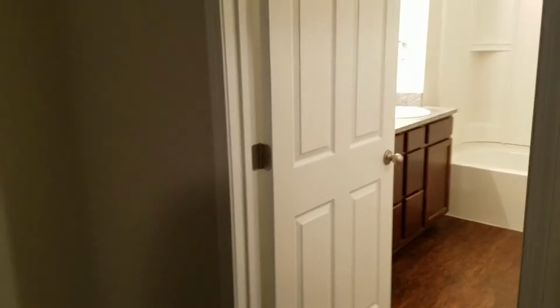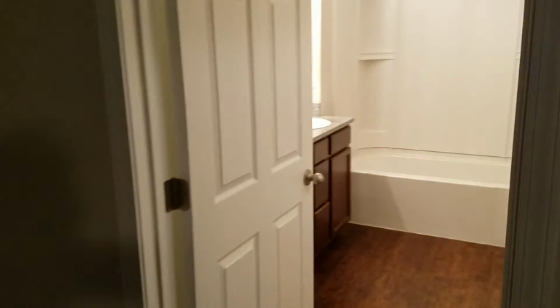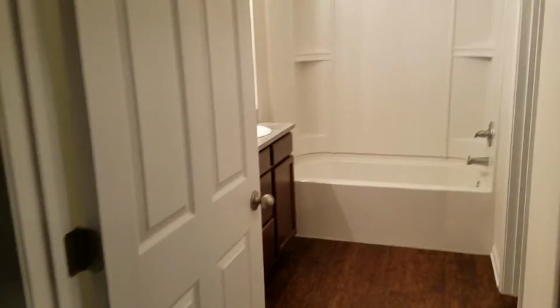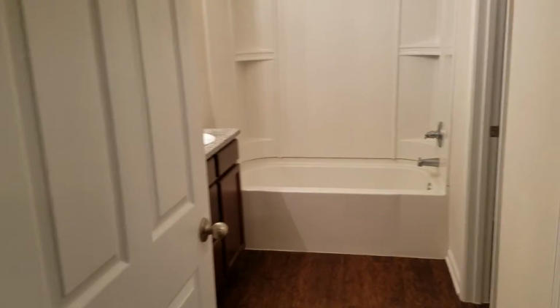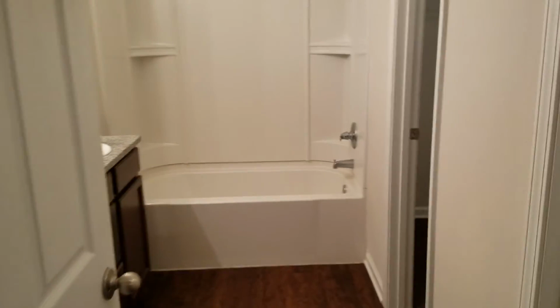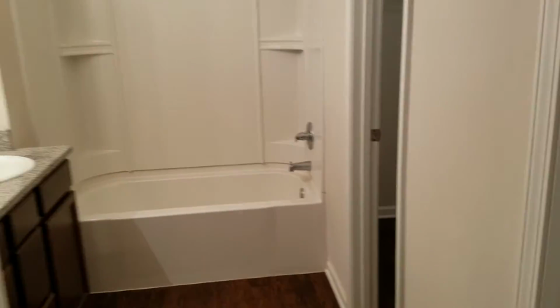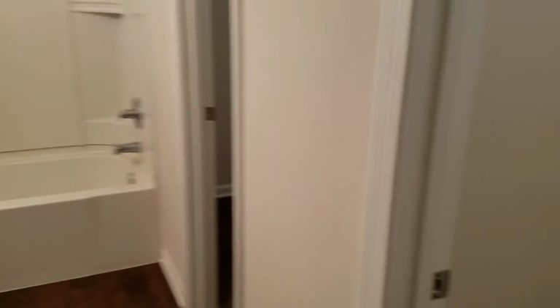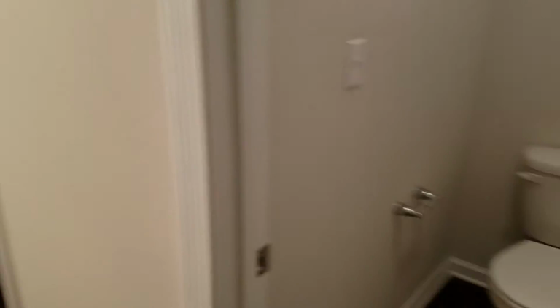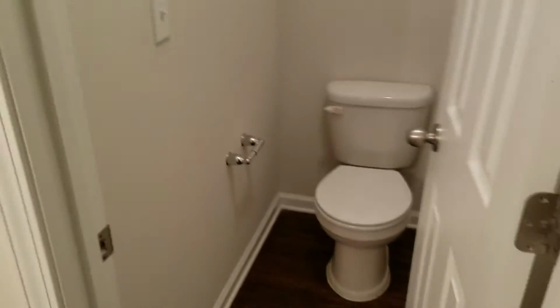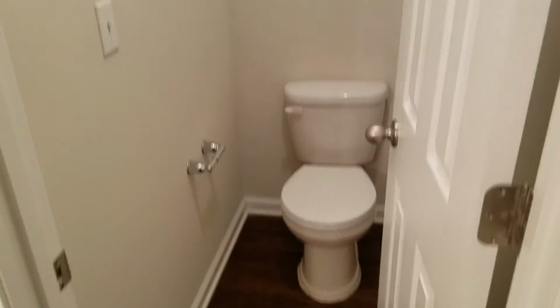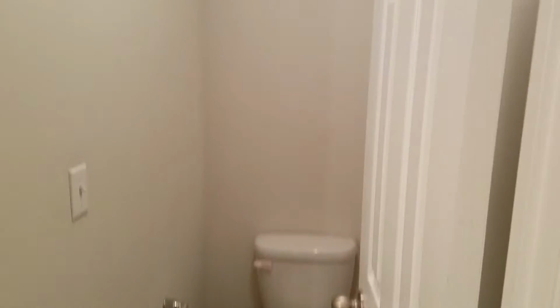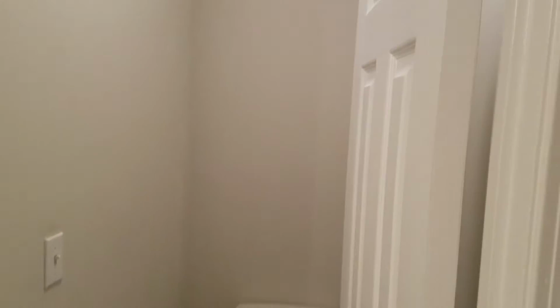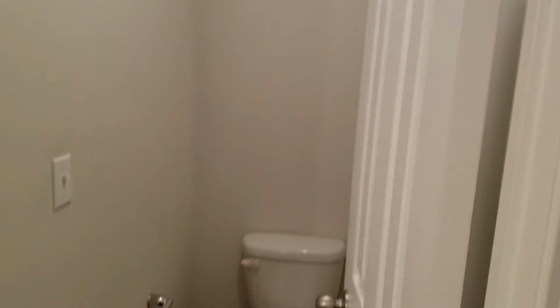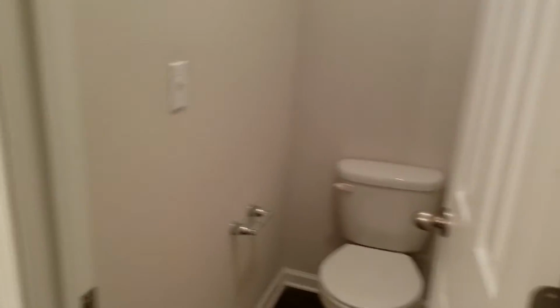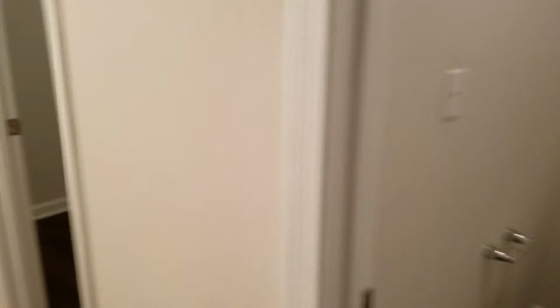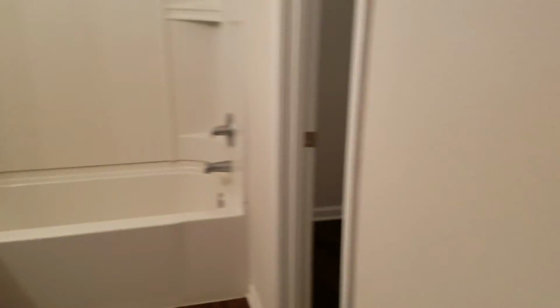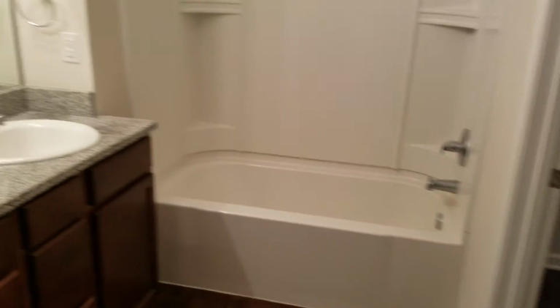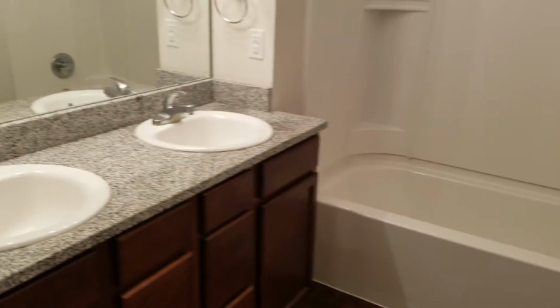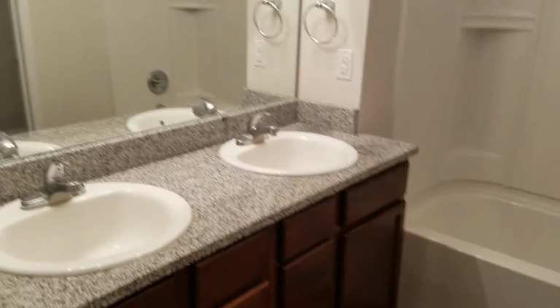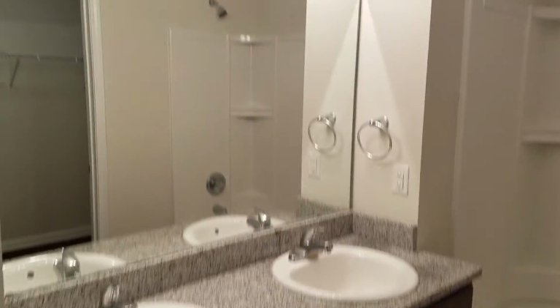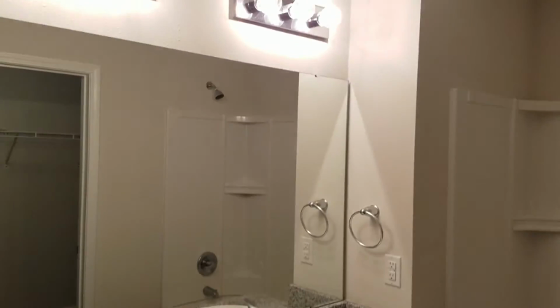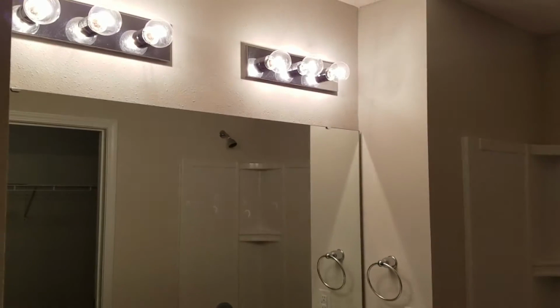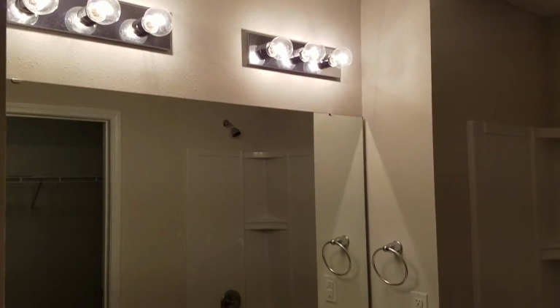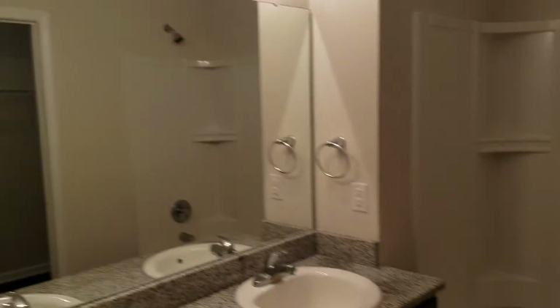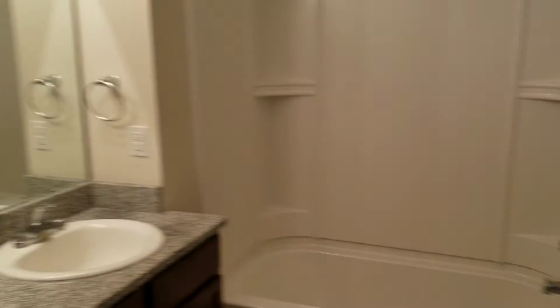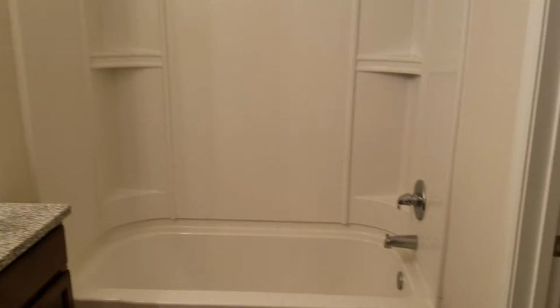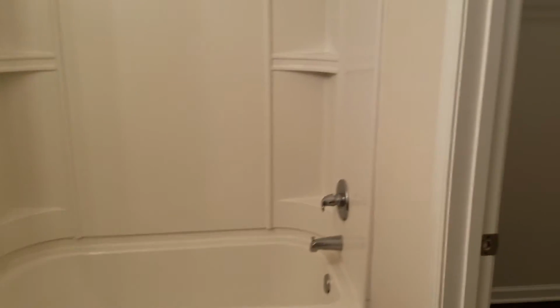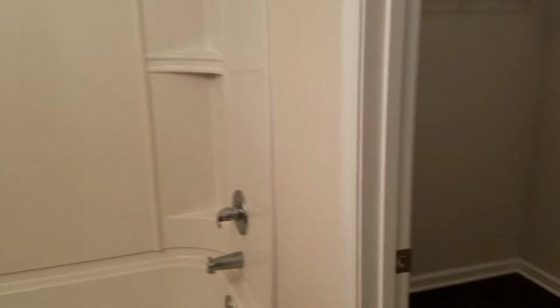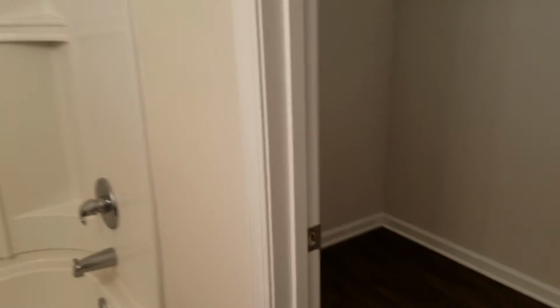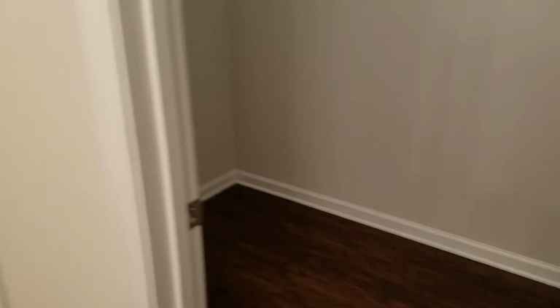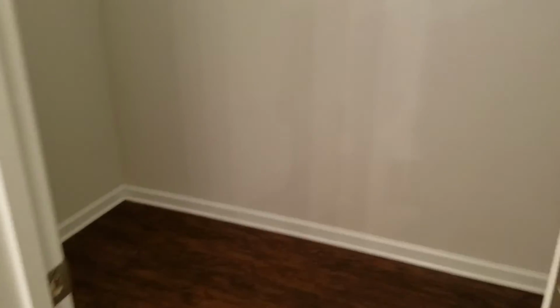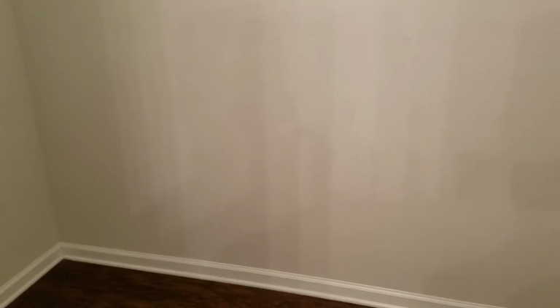And into the master bath. It's got a toilet on the right with its own door, as well as double vanity and a large walk-in closet.